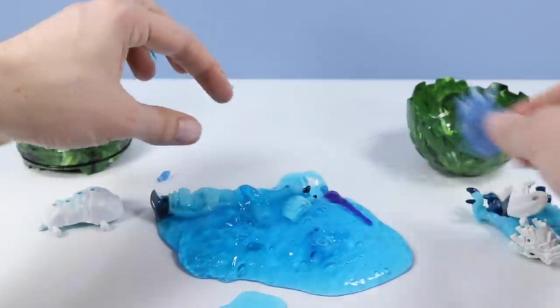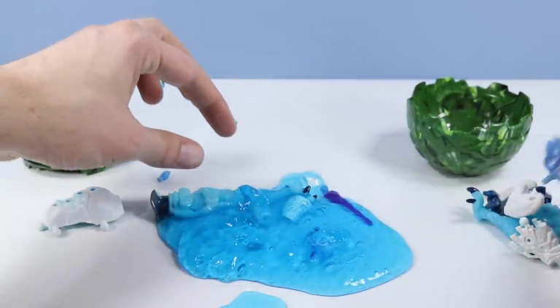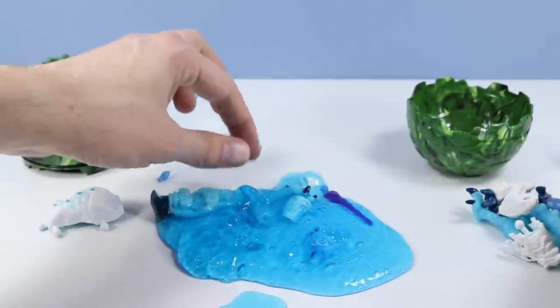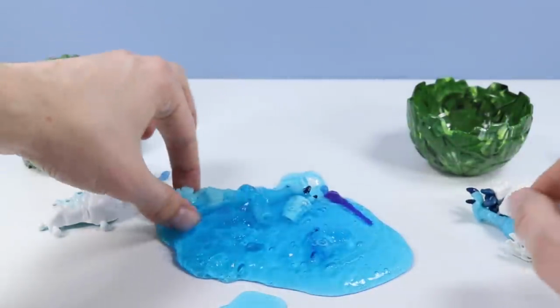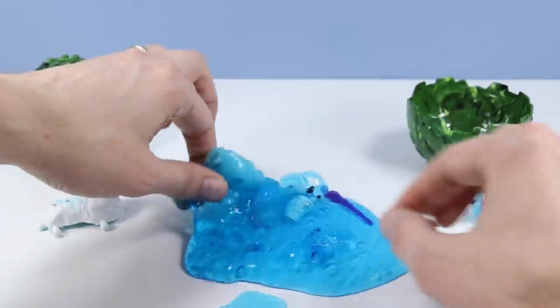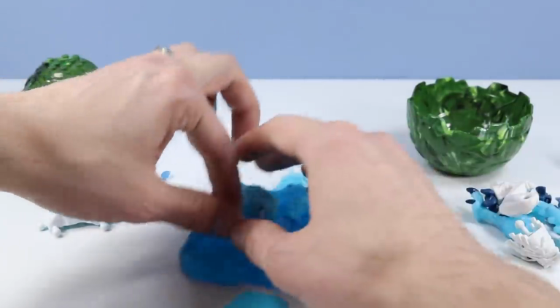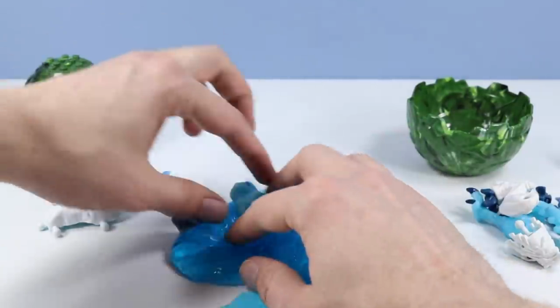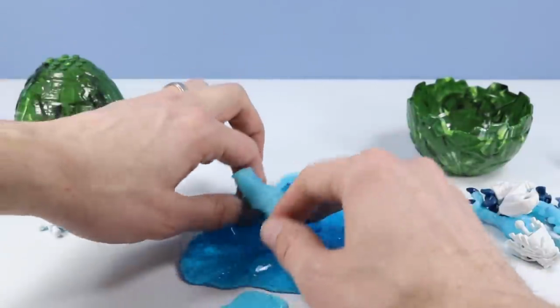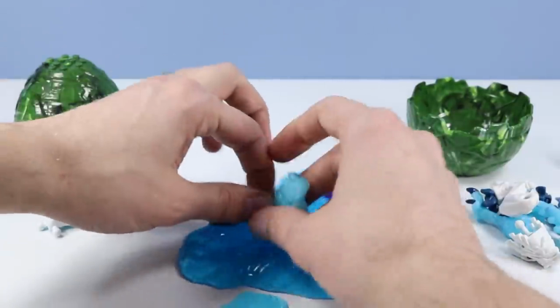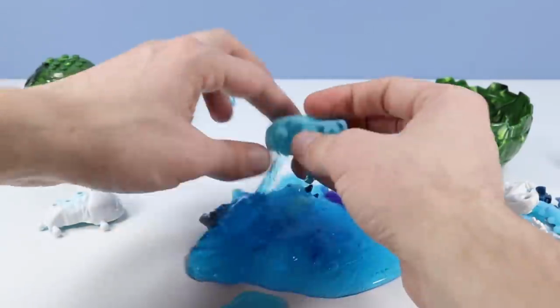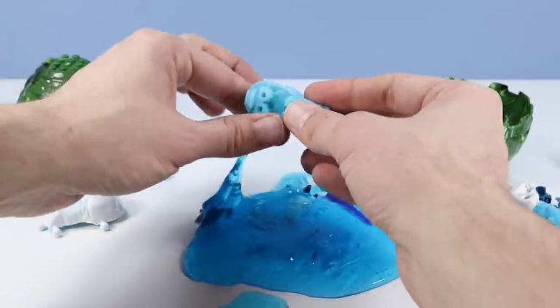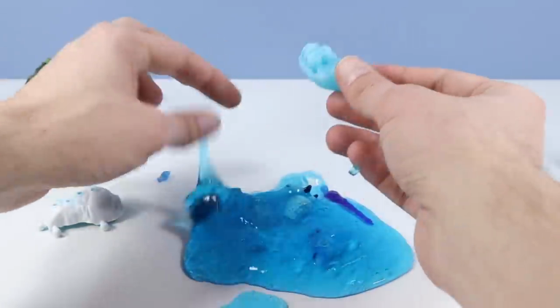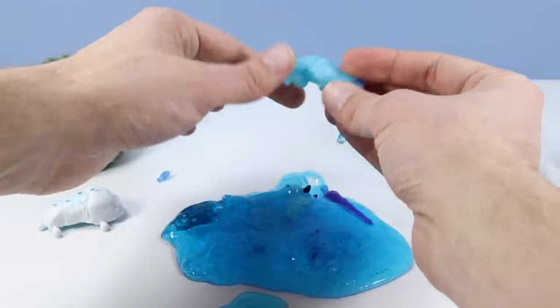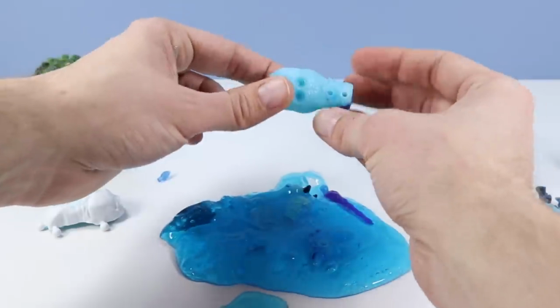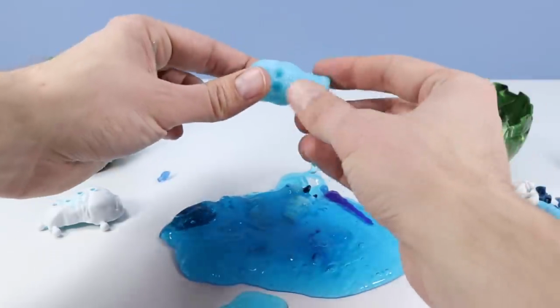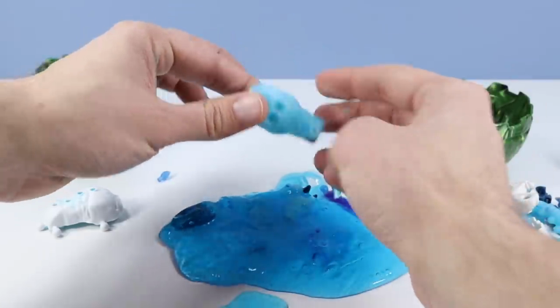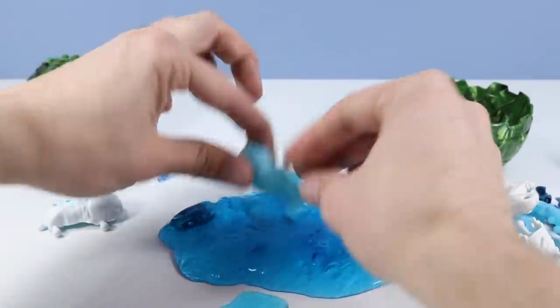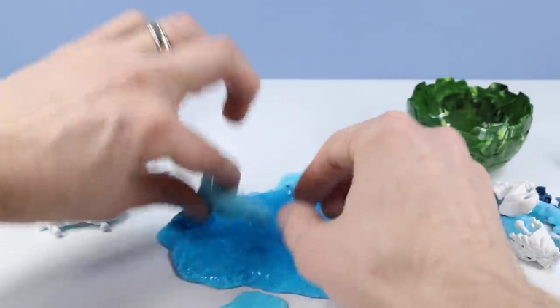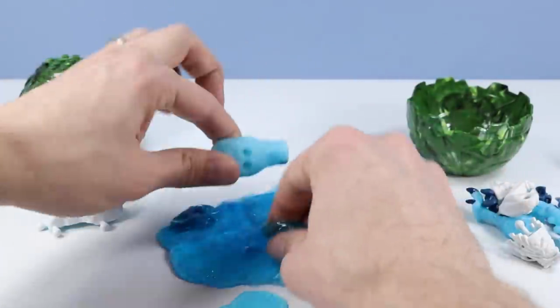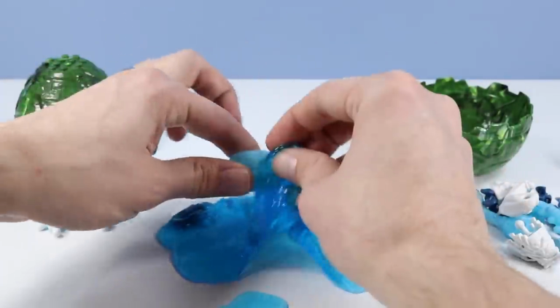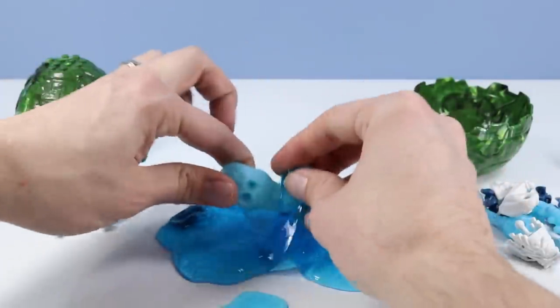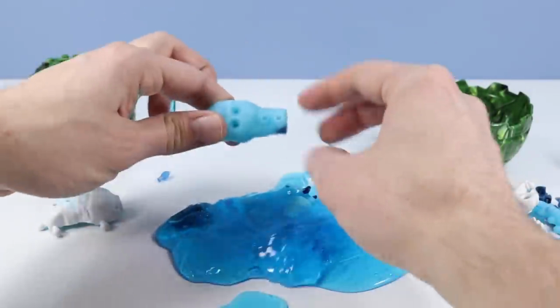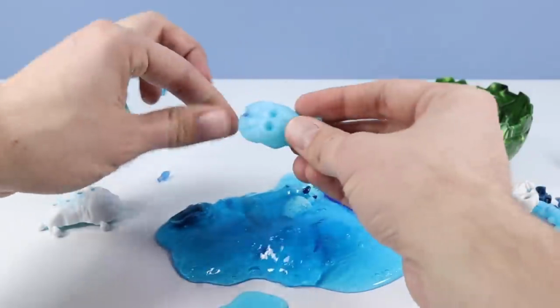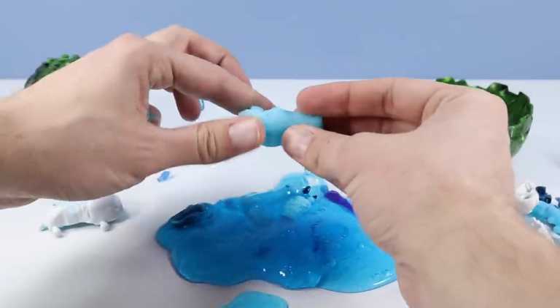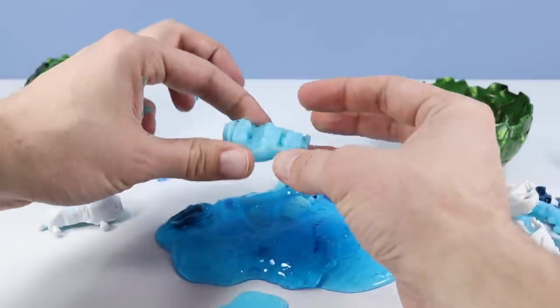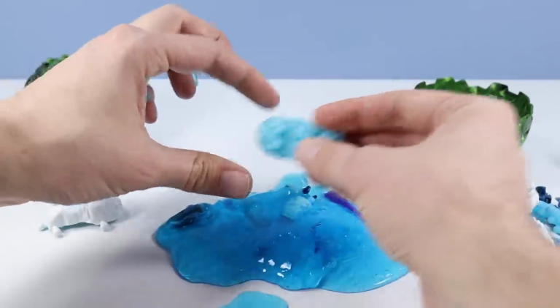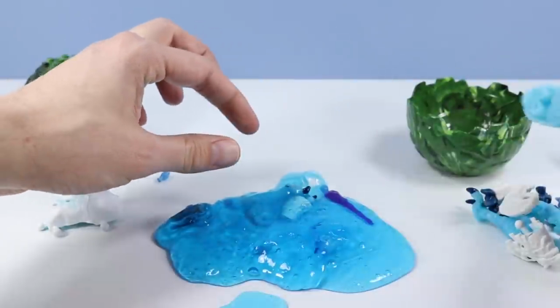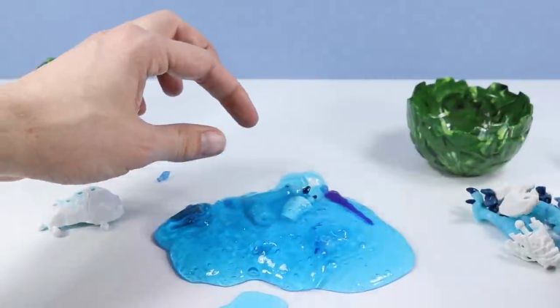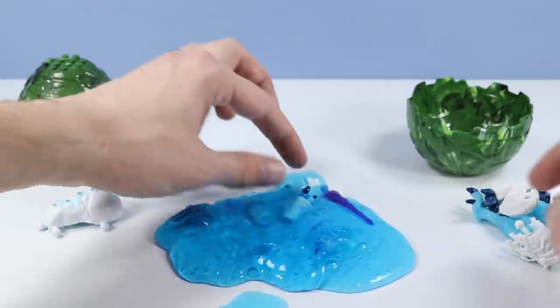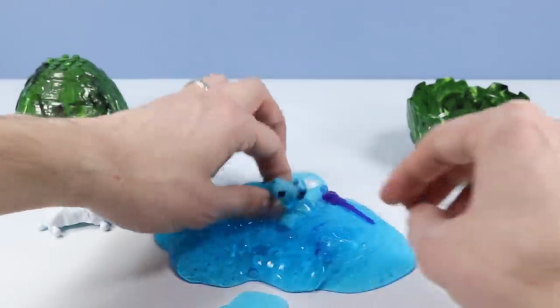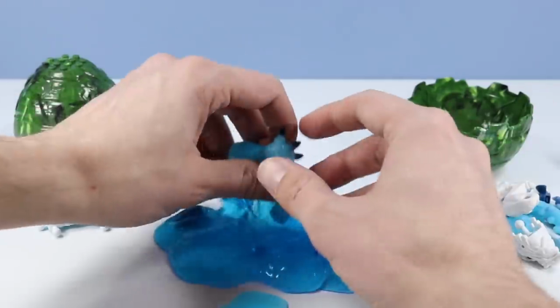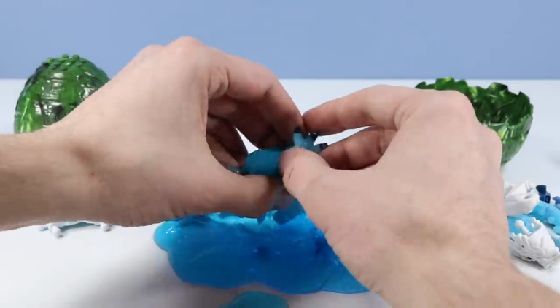One of these years, they need to do this in Jell-O so we could just eat it. But why do I always talk about eating this stuff? That's so wrong. Never, ever put this stuff in your mouth. Ever.